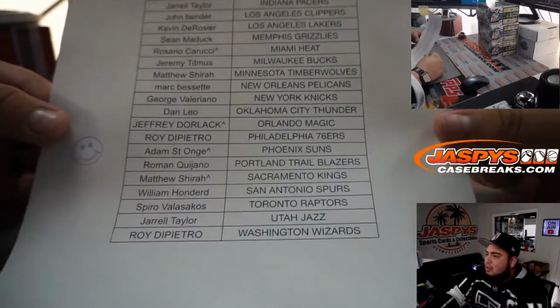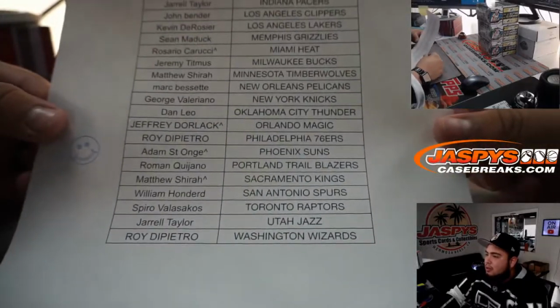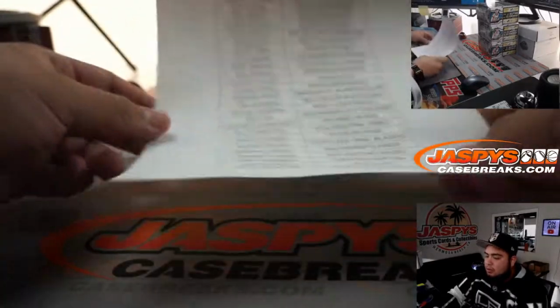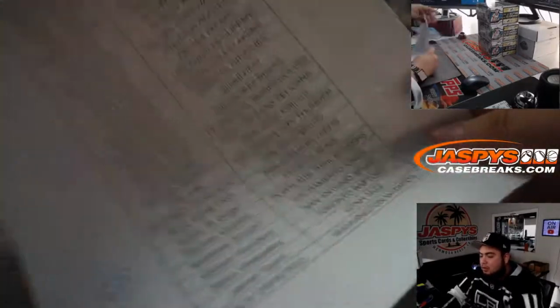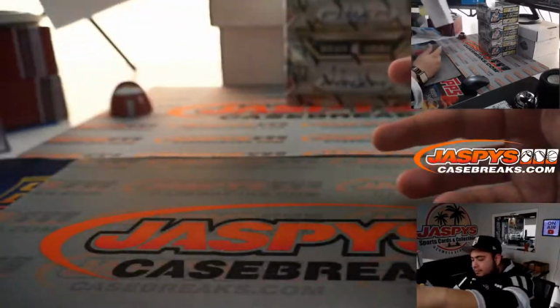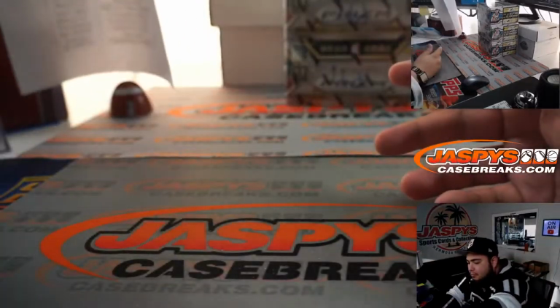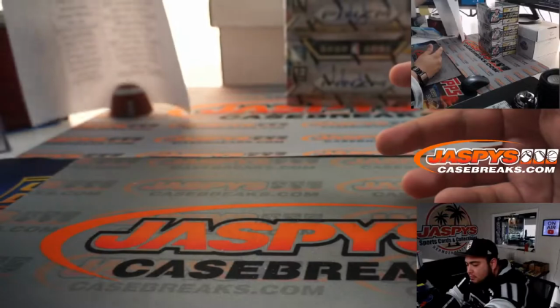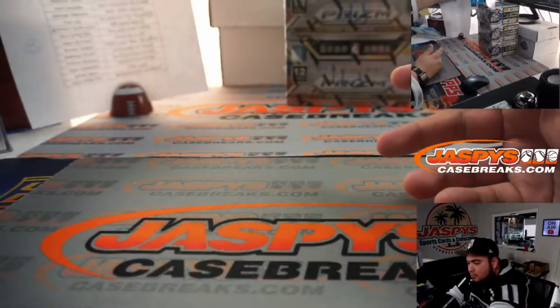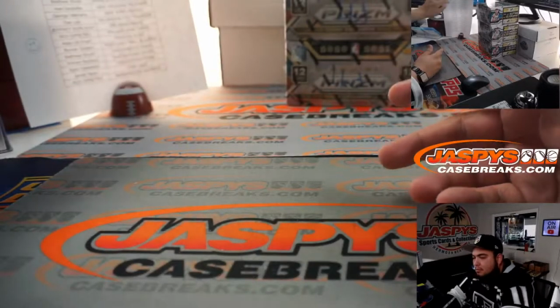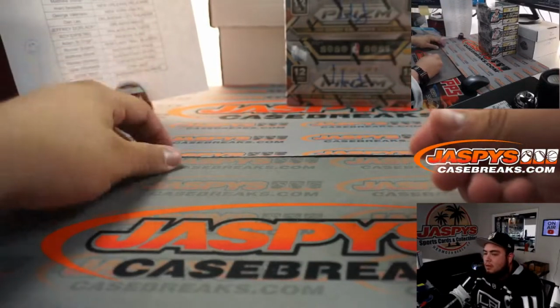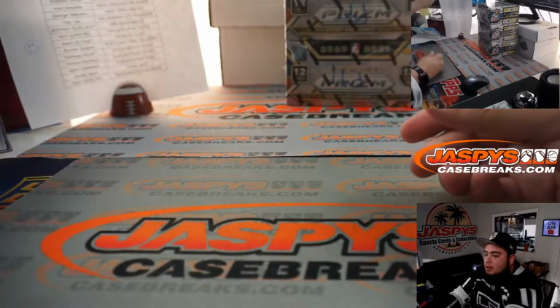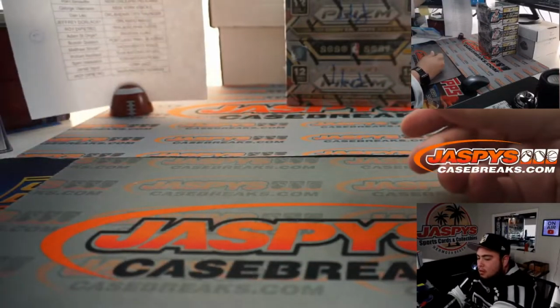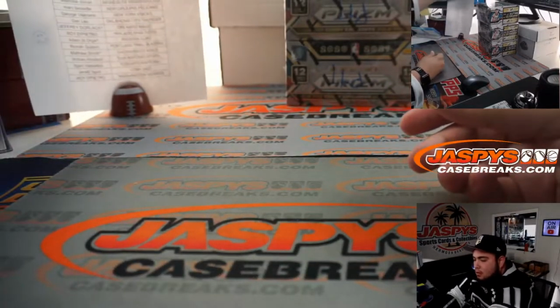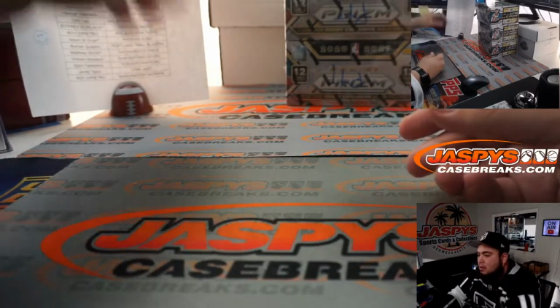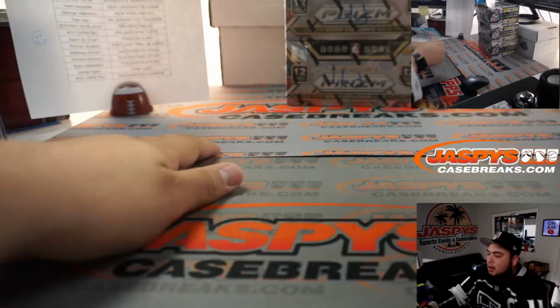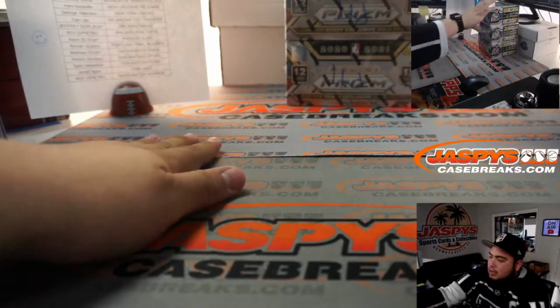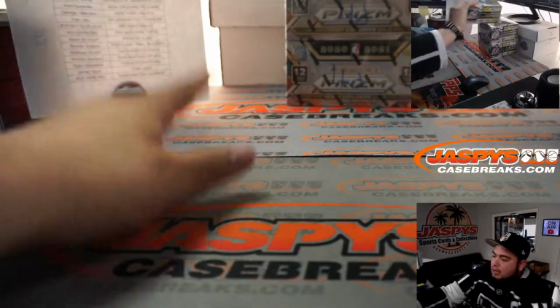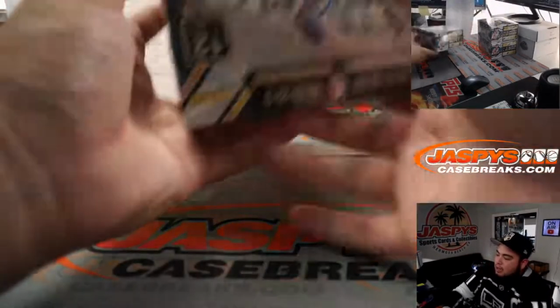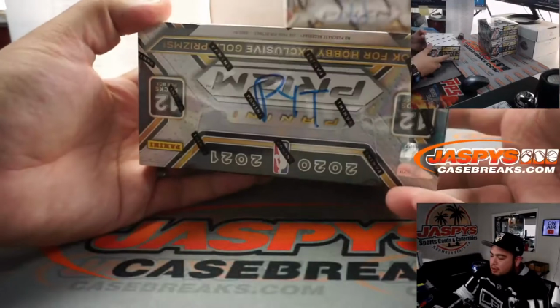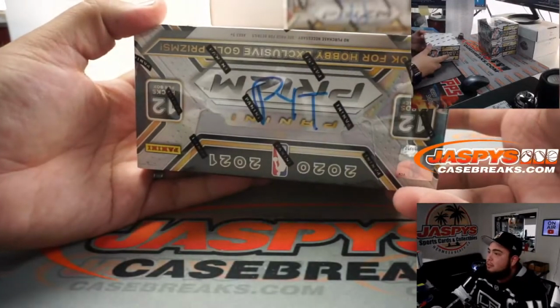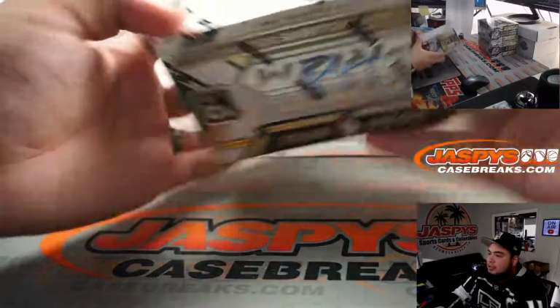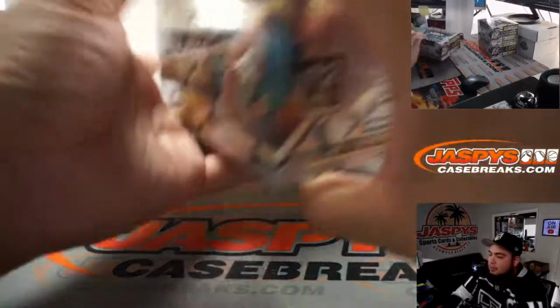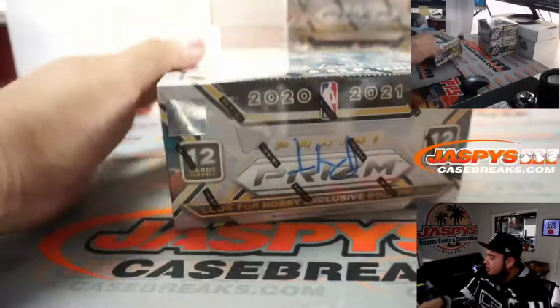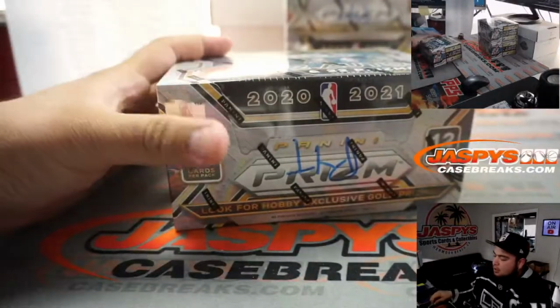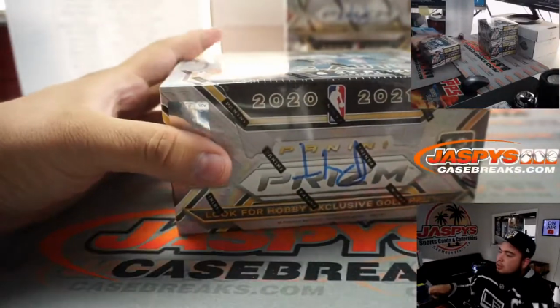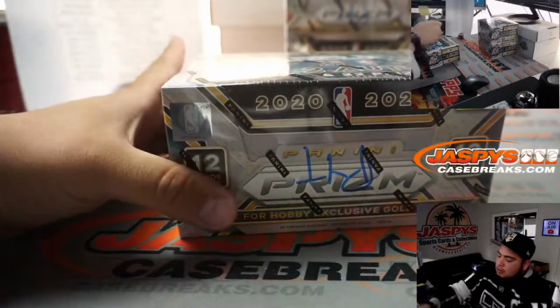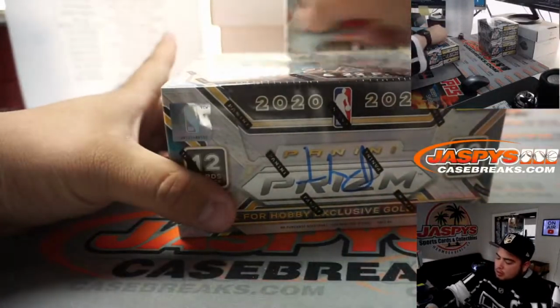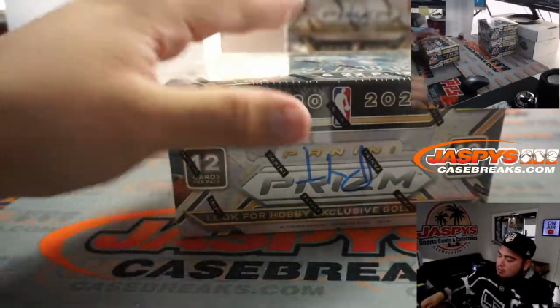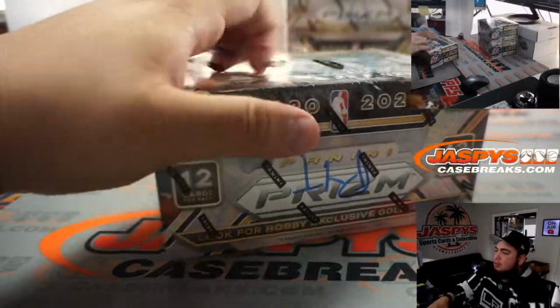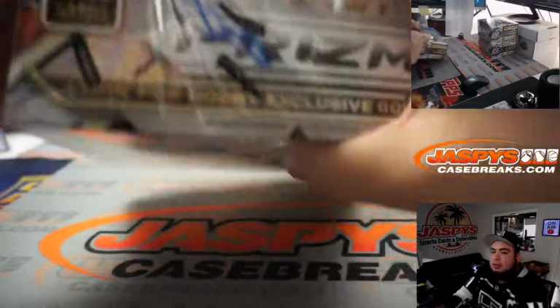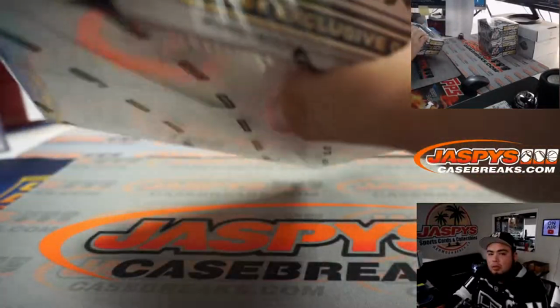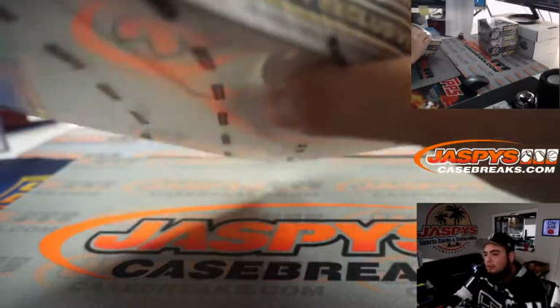All the way down to Roy. These are the last 3 boxes of the picker team. Good luck everybody.